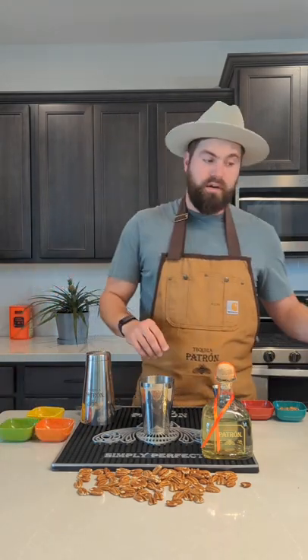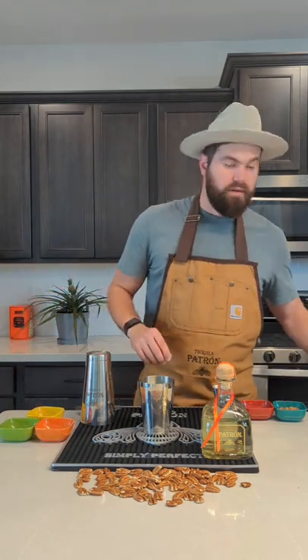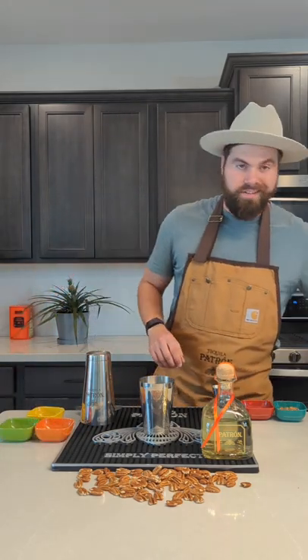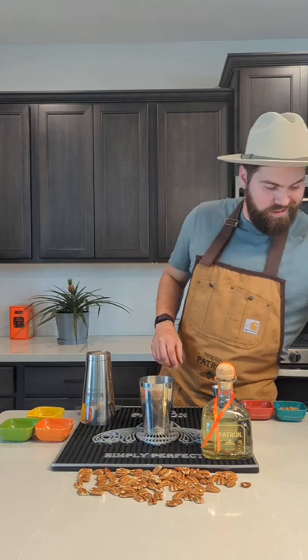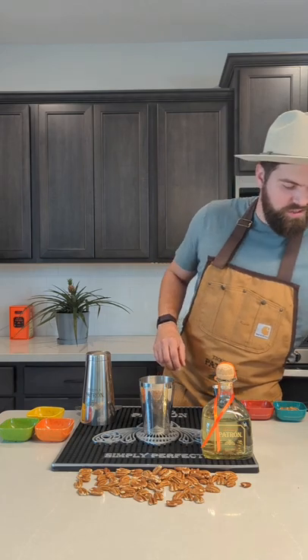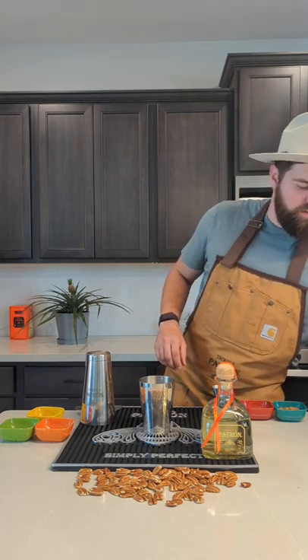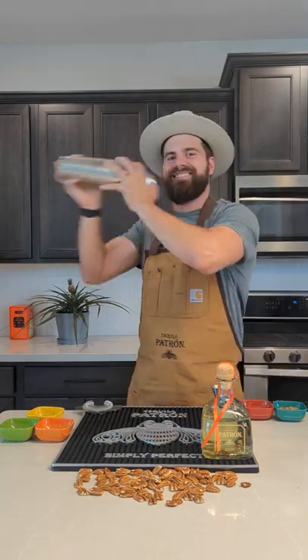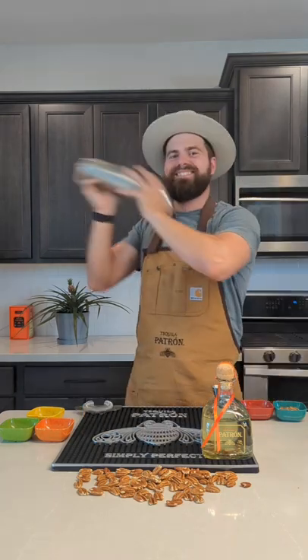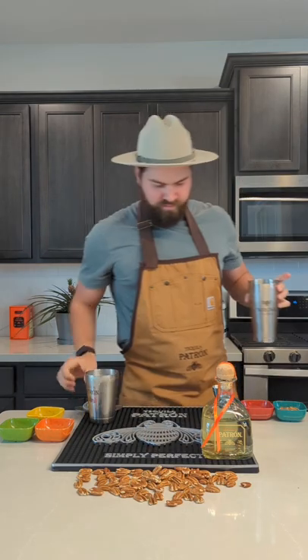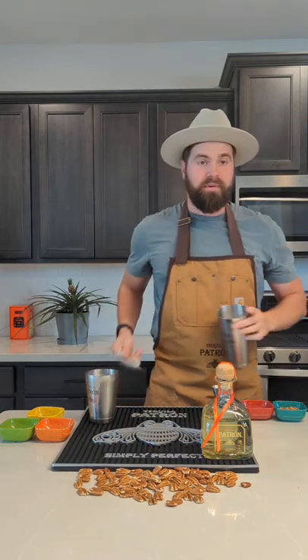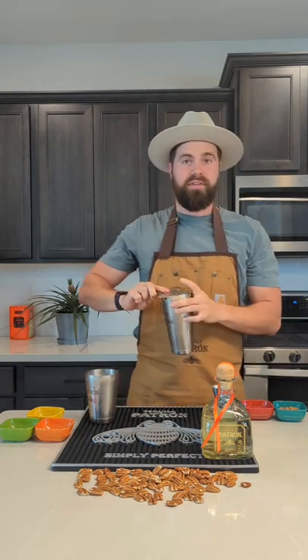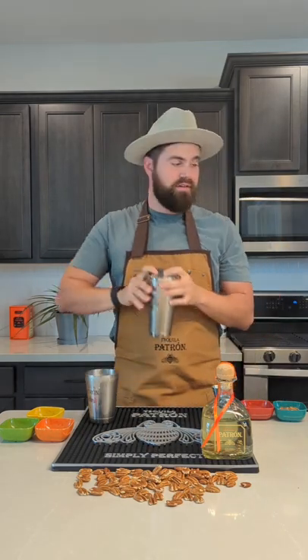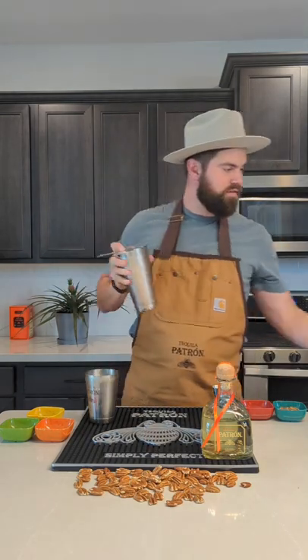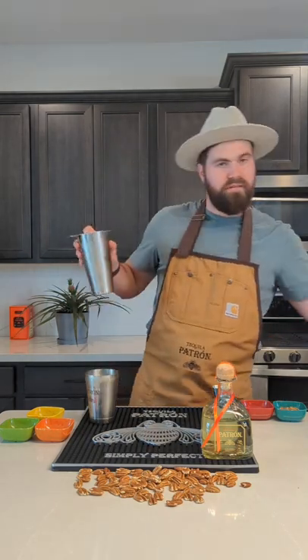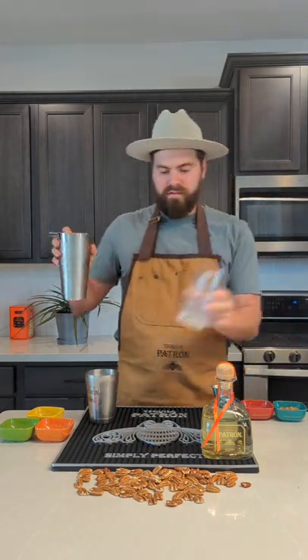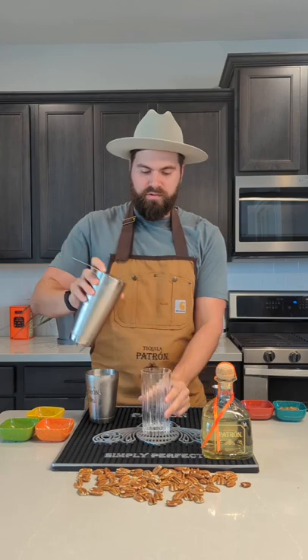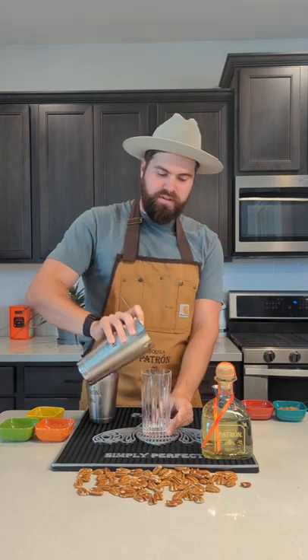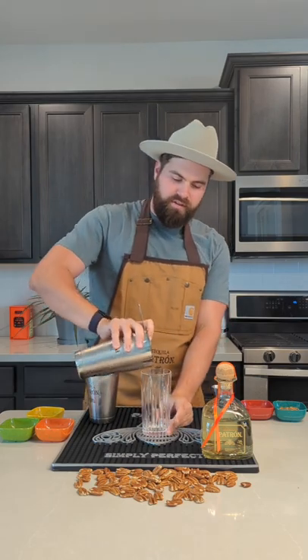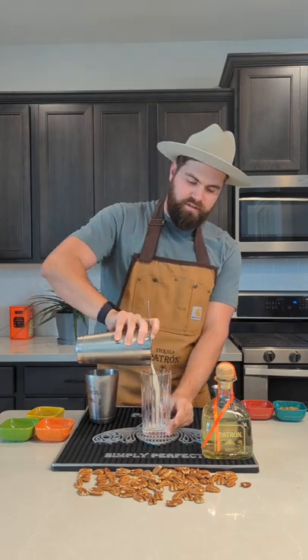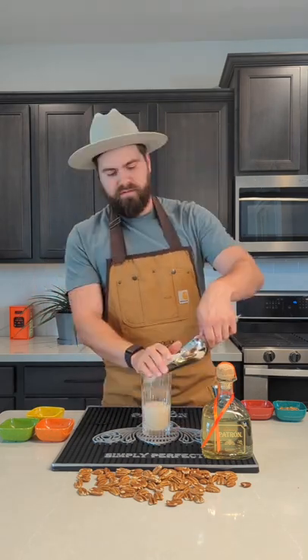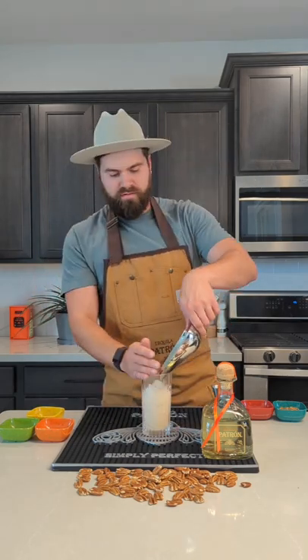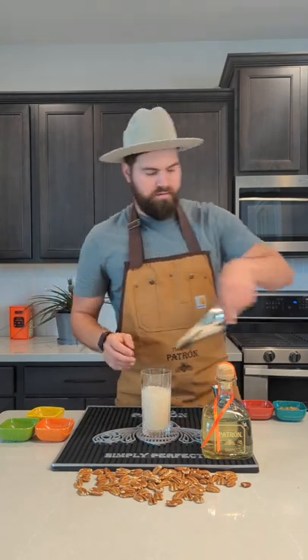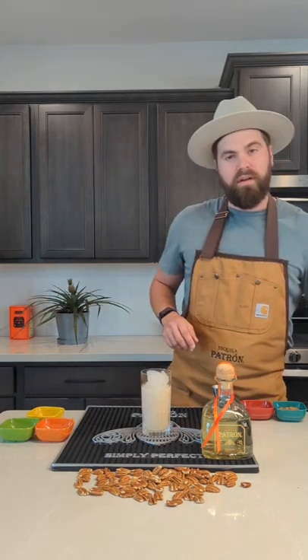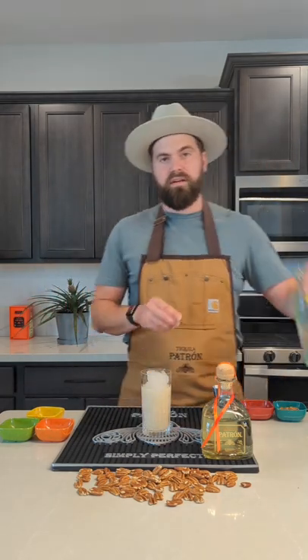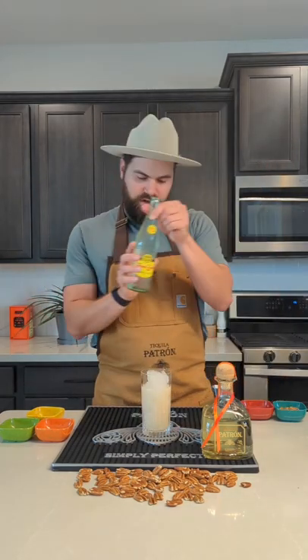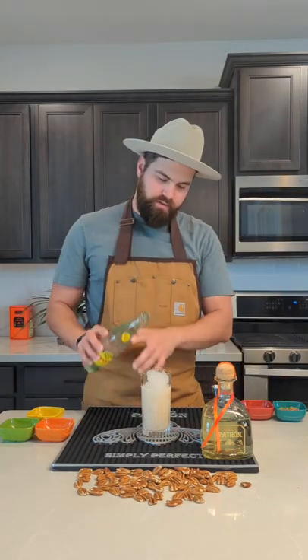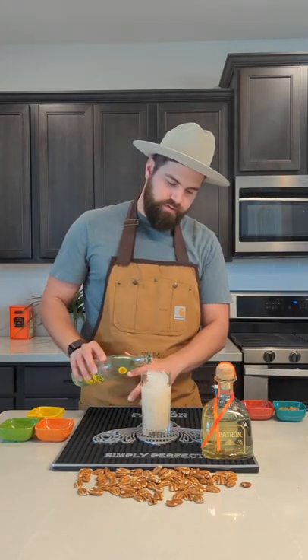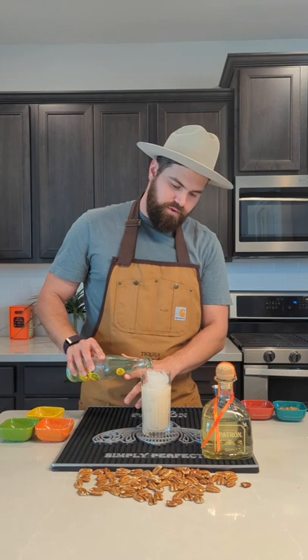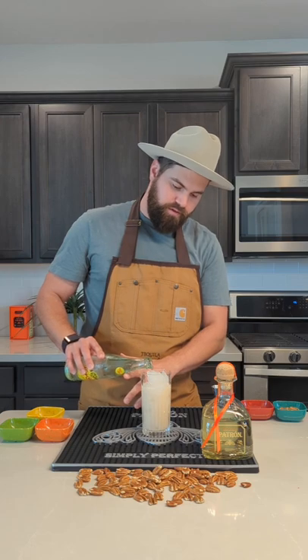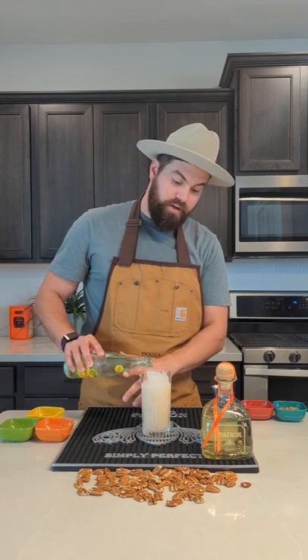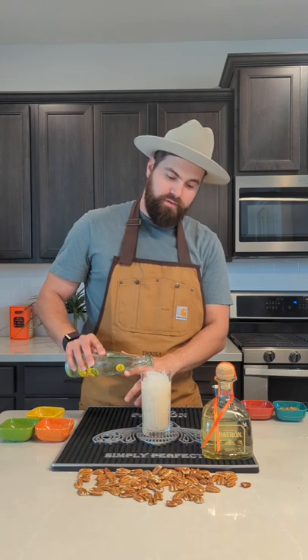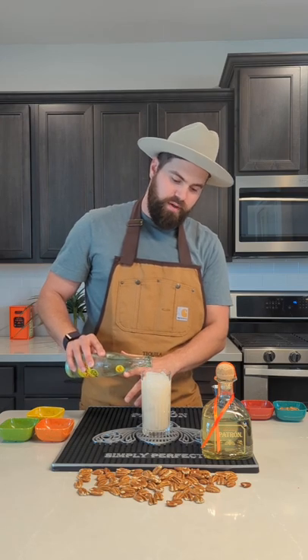Now we're going to add a little ice and we're going to strain that into a Collins glass, and just a couple of ounces of Topo Chico to top it off and give it some bubbles.